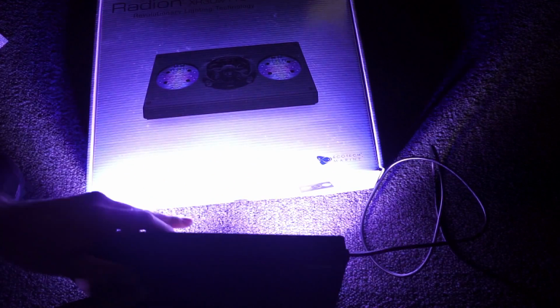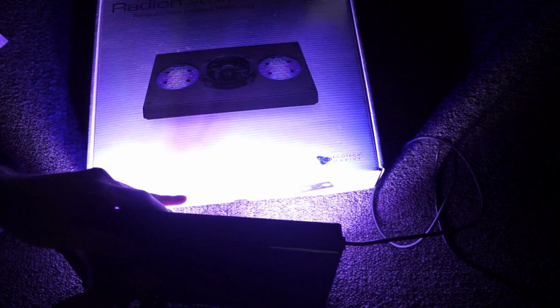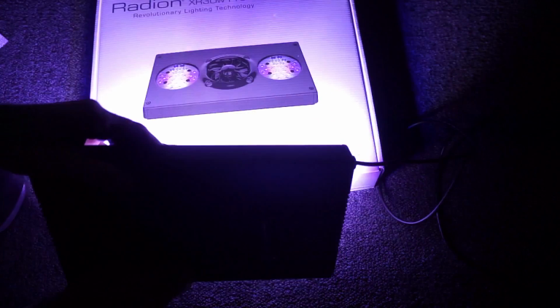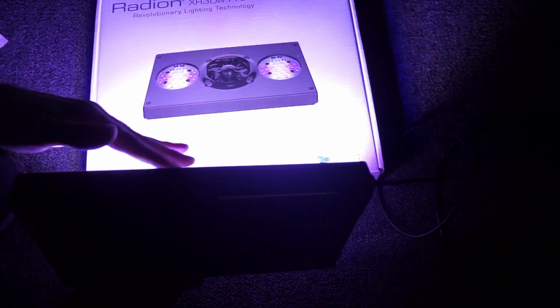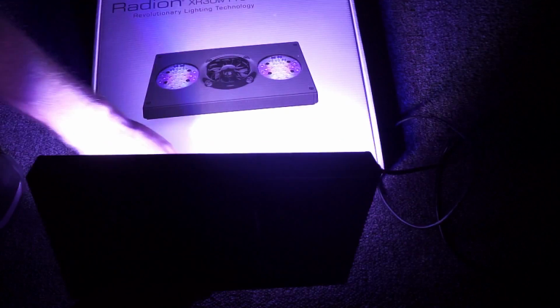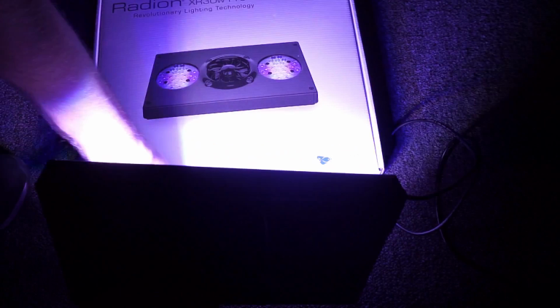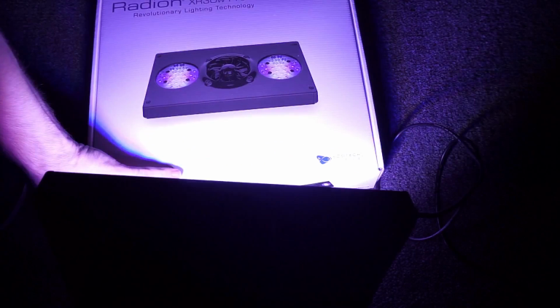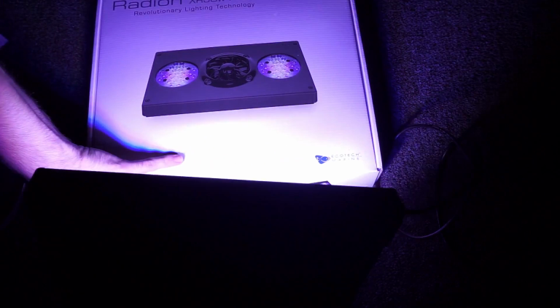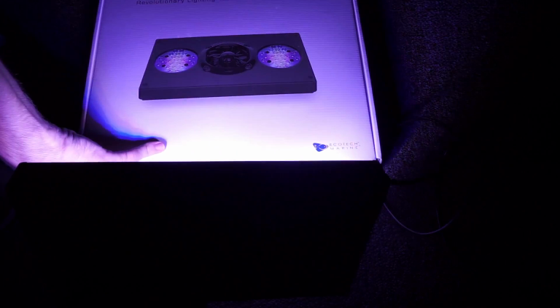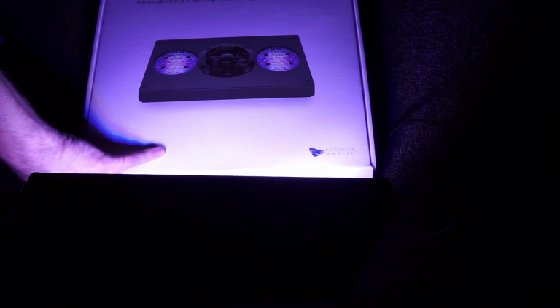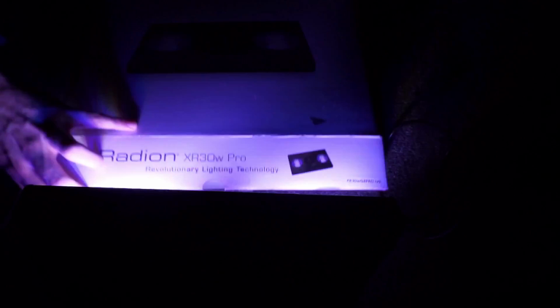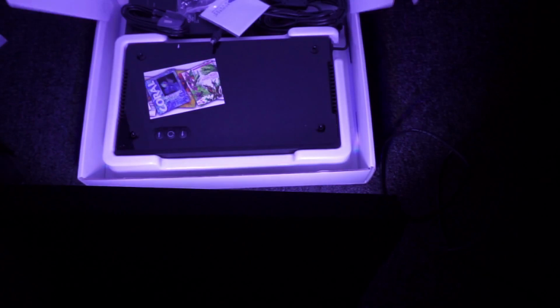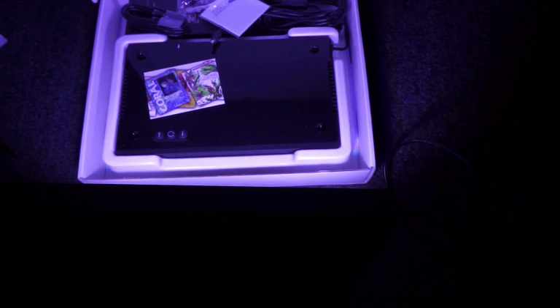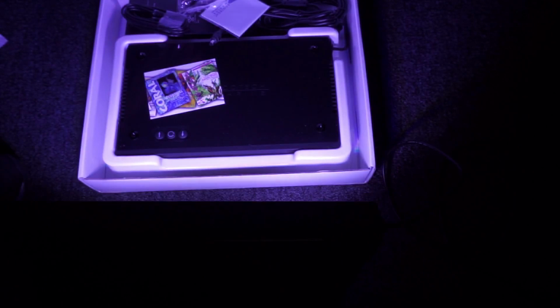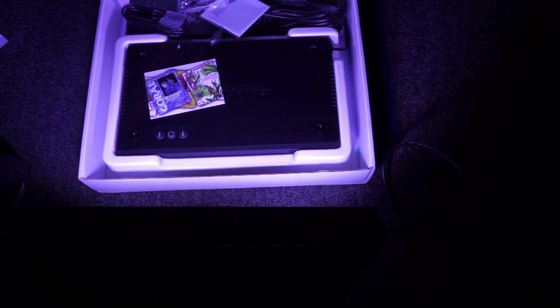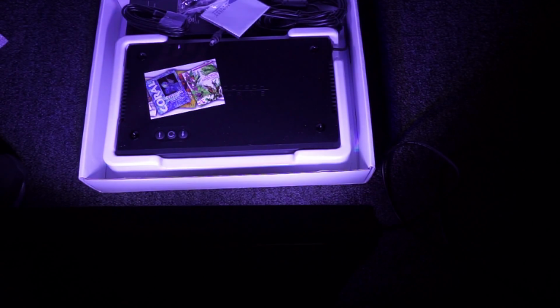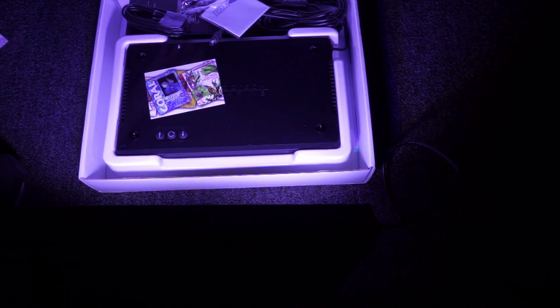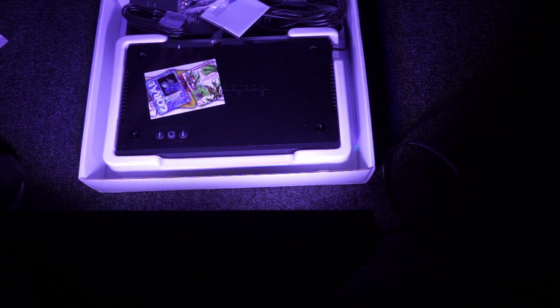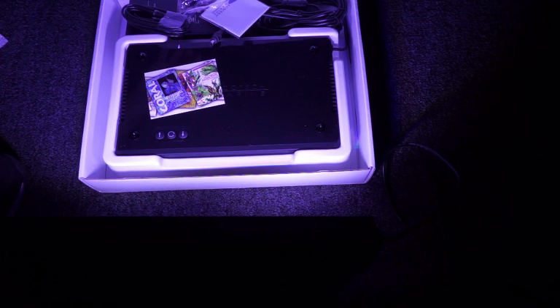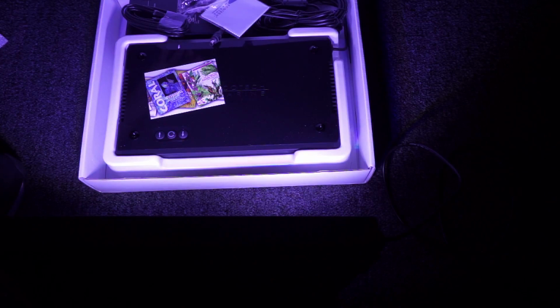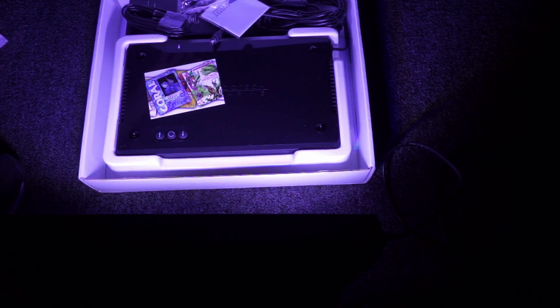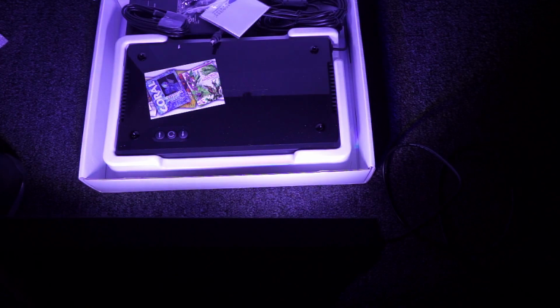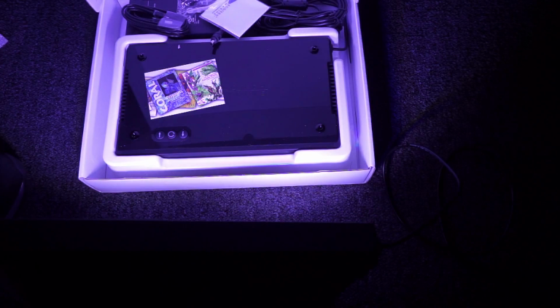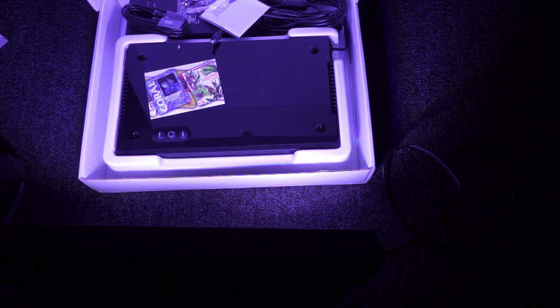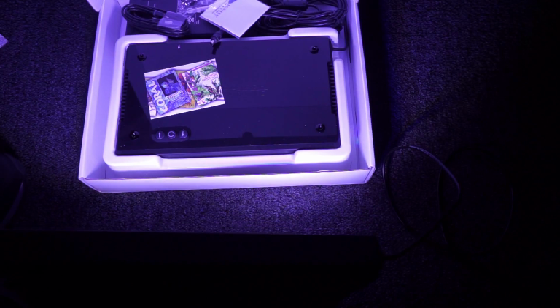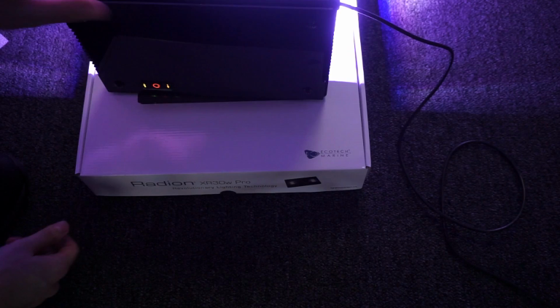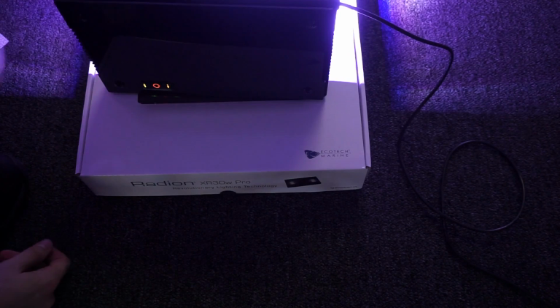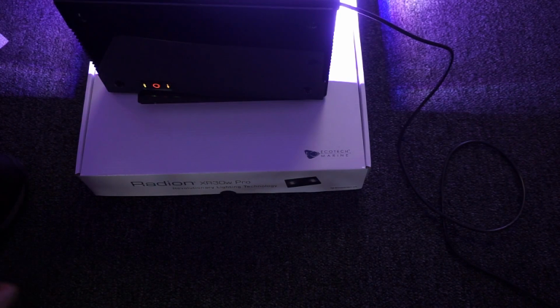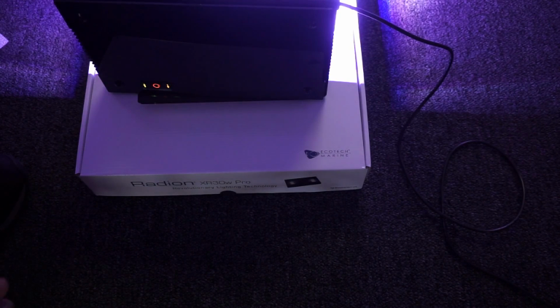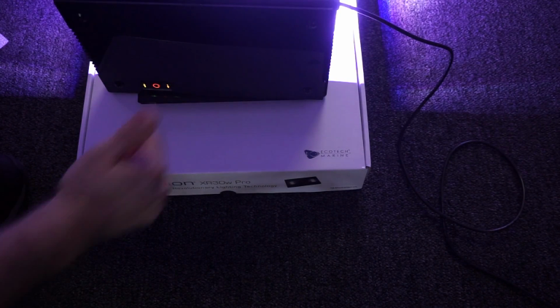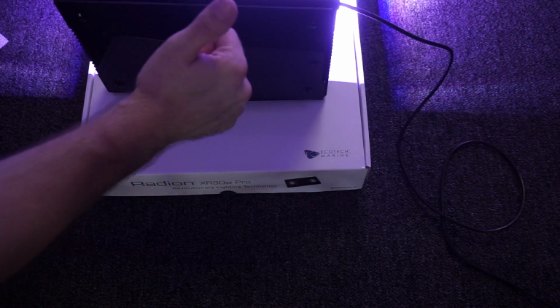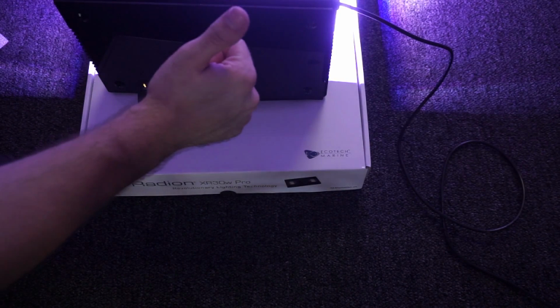There you have it — the unboxing of the XR30W Pro Radeon G4s. We'll see you in the next video.